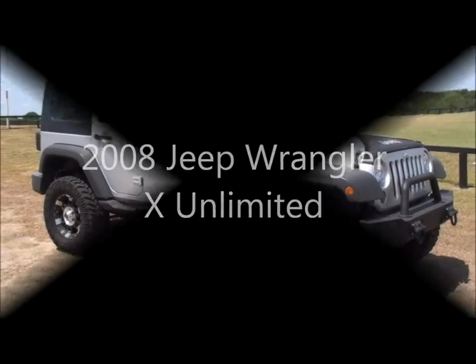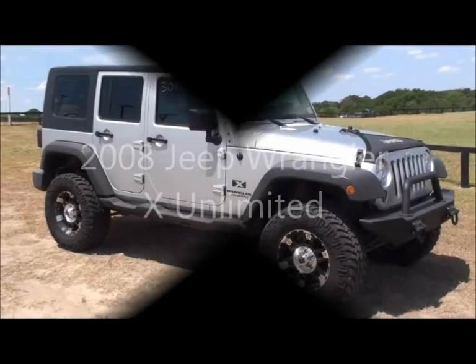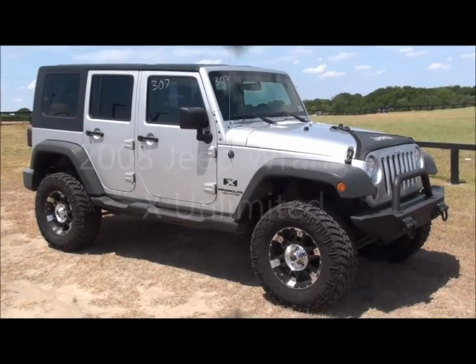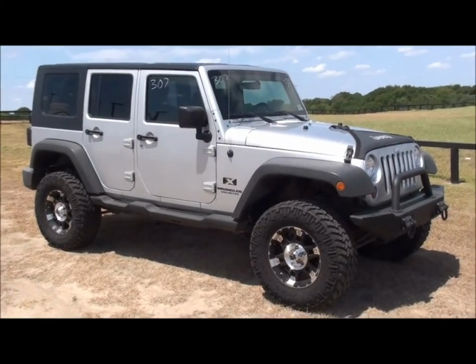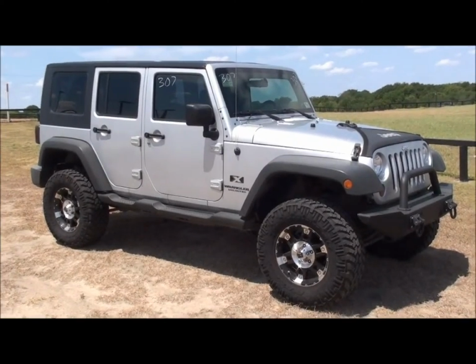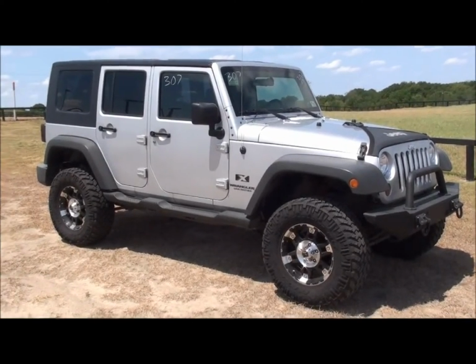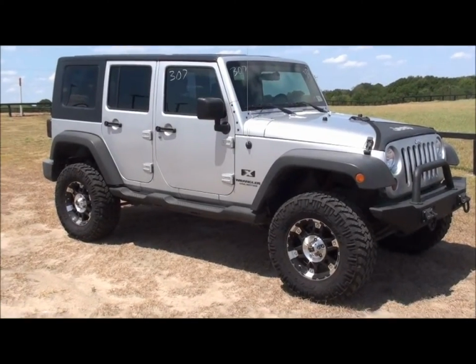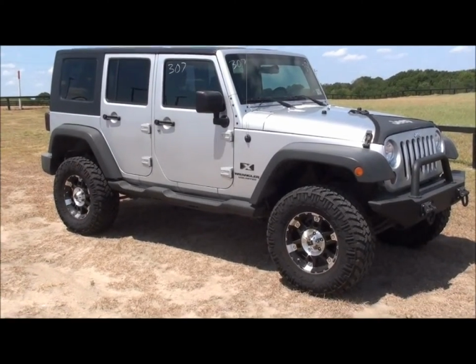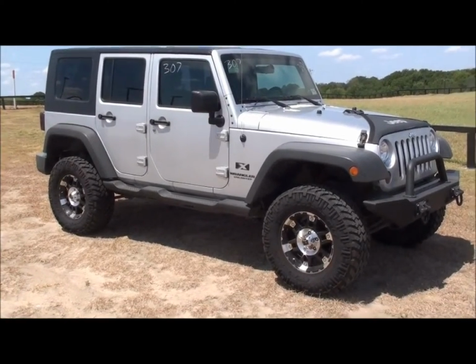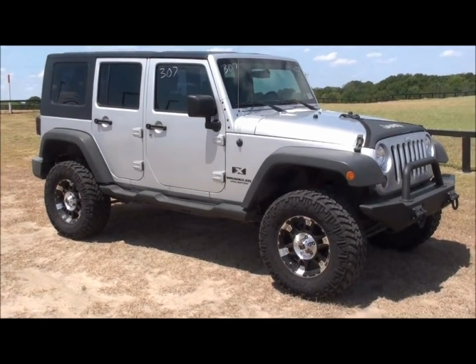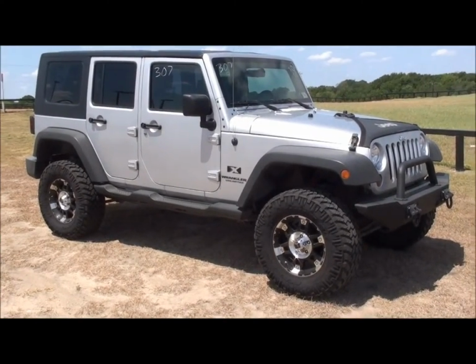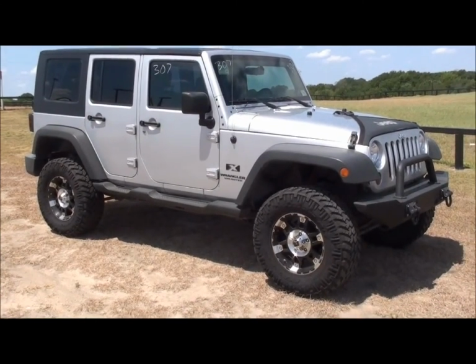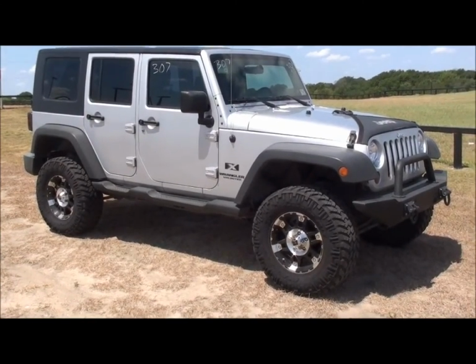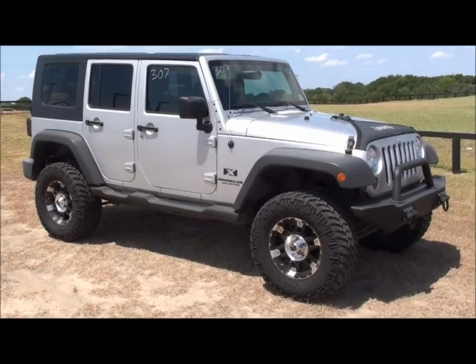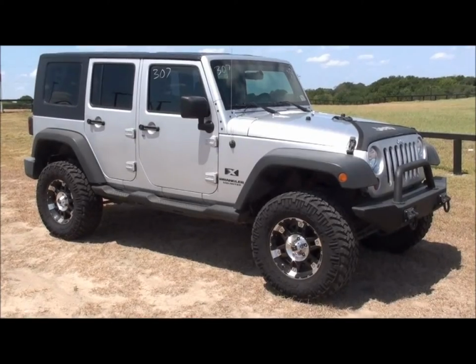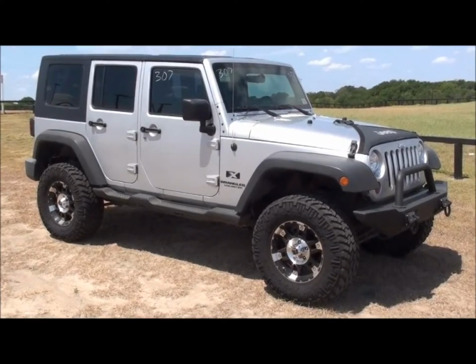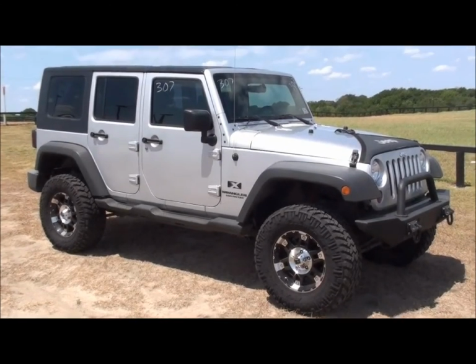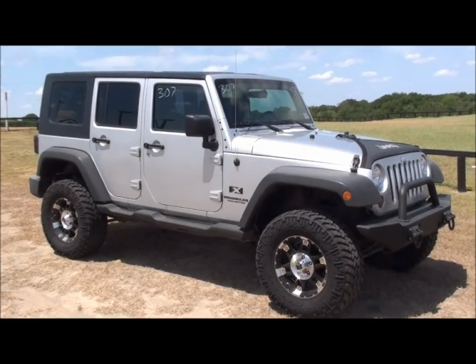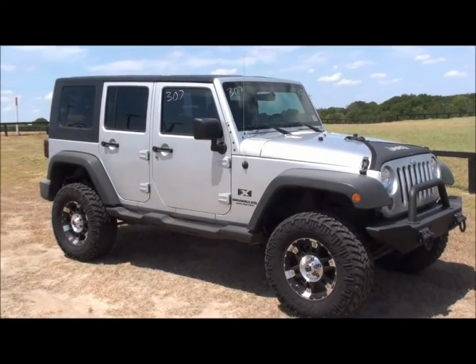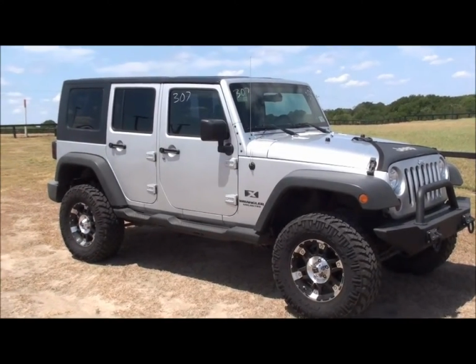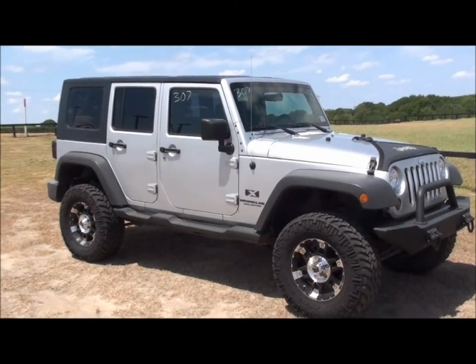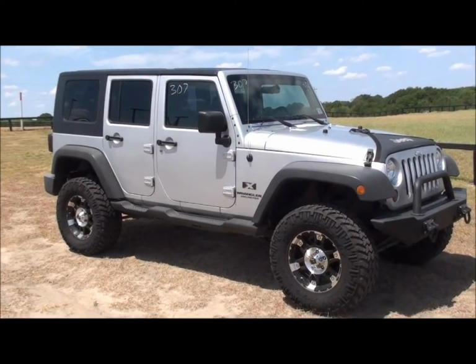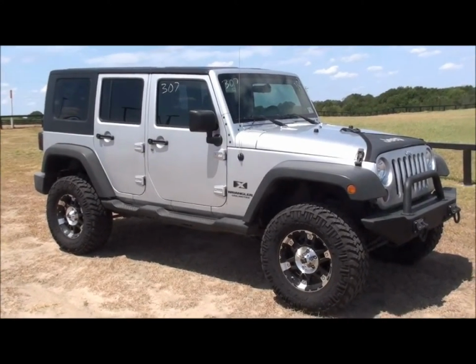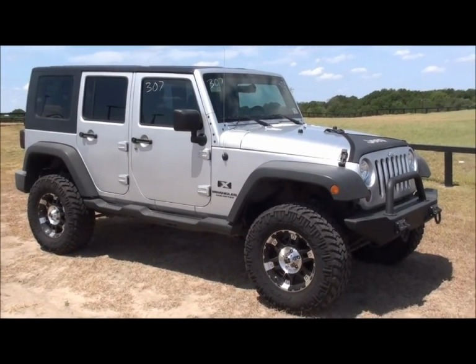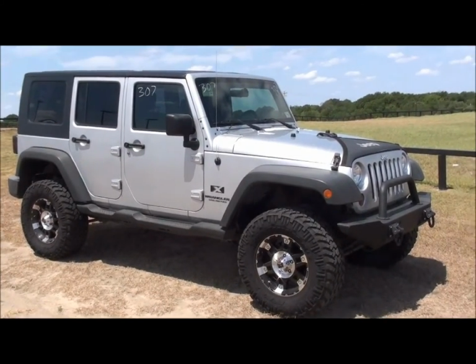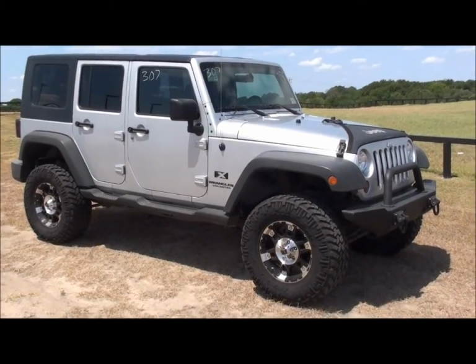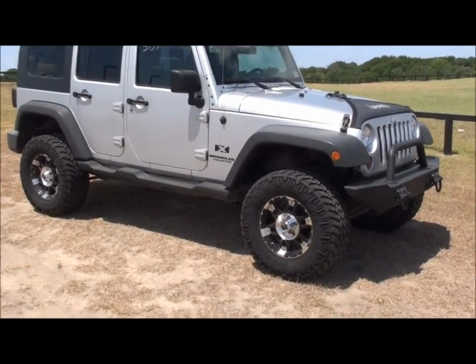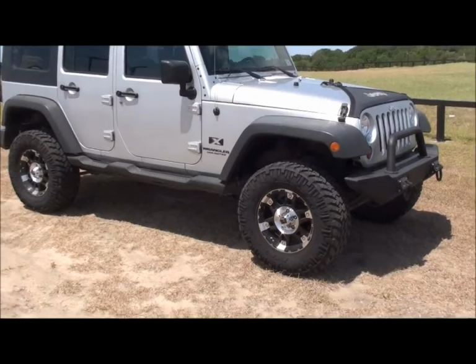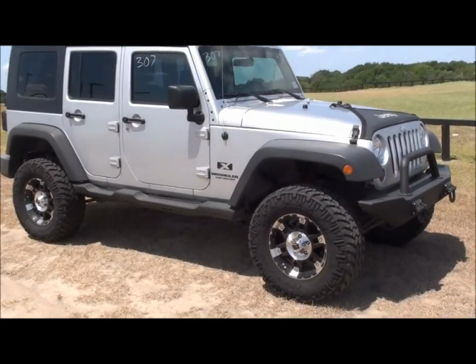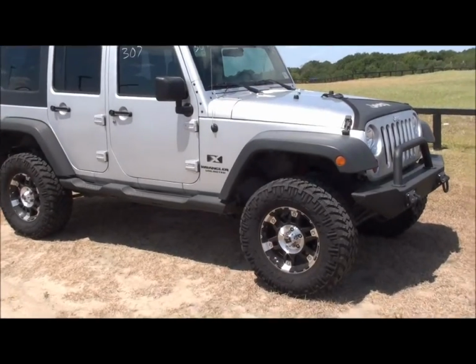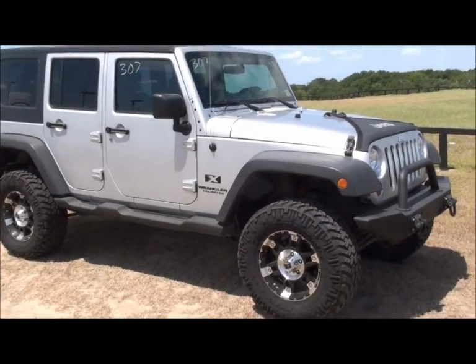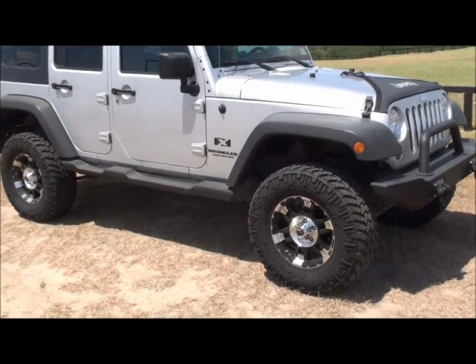Good day everybody, this is George Bork at Apple Ford in Brenham, Texas. We're looking at a 2008 Wrangler X Unlimited with a four-door package, hard top, removable, V6 3.8. It's got a little over $34,000.